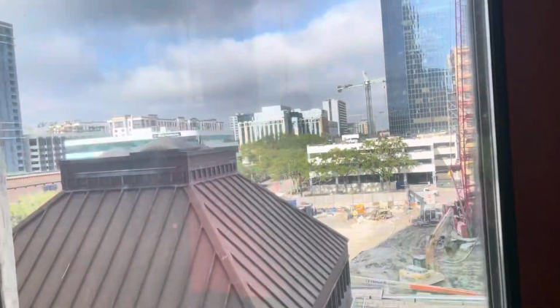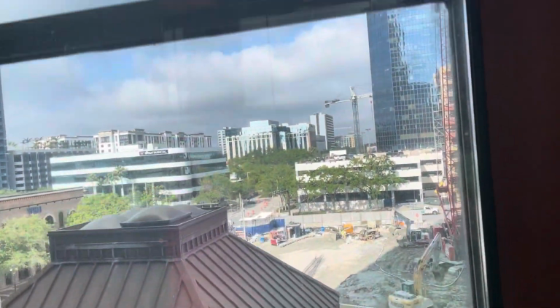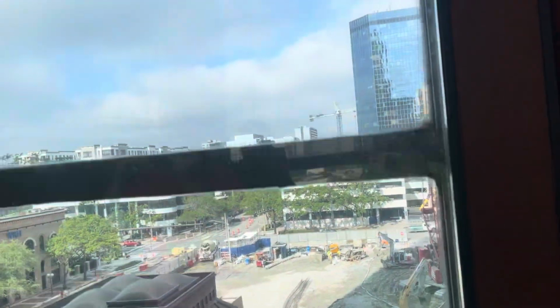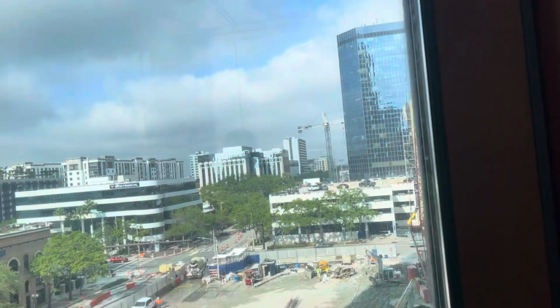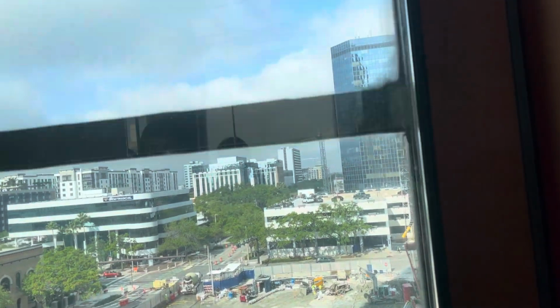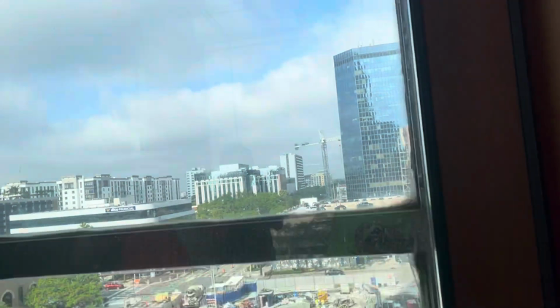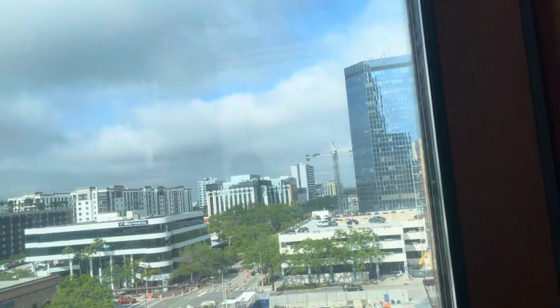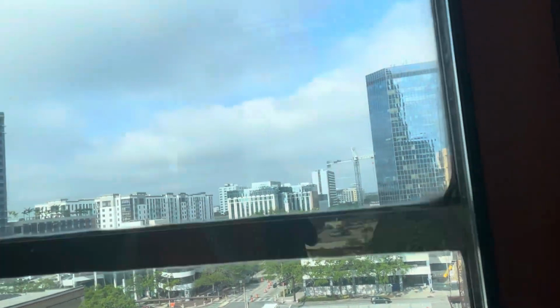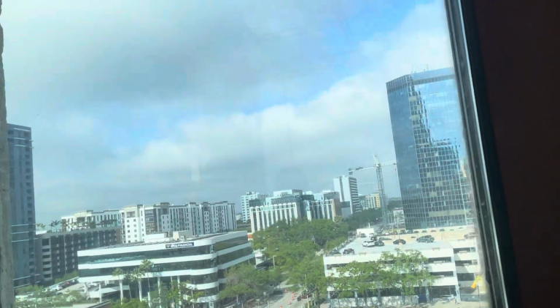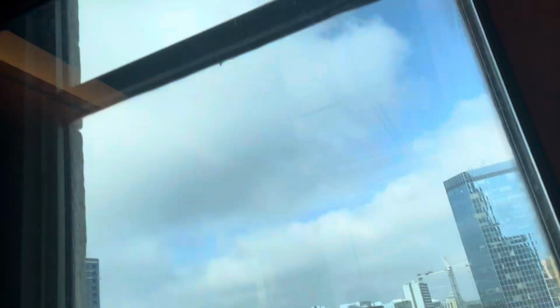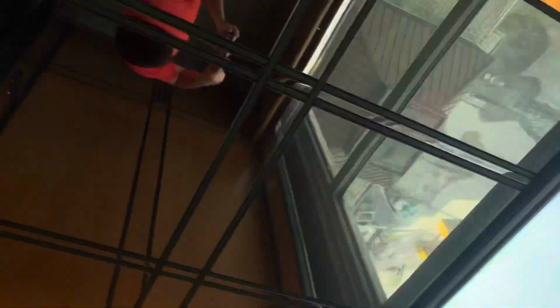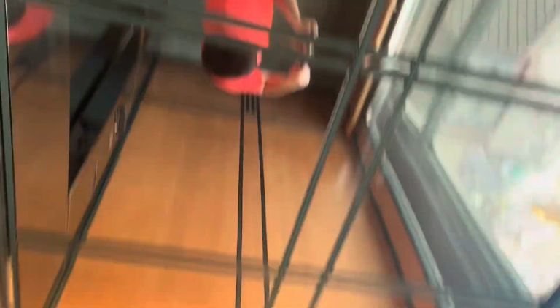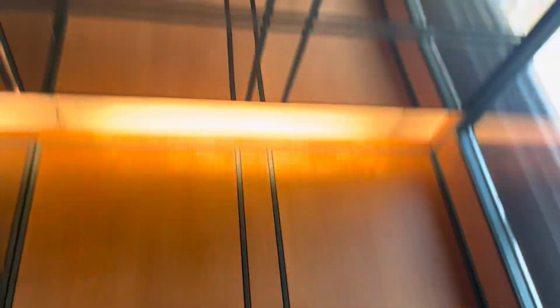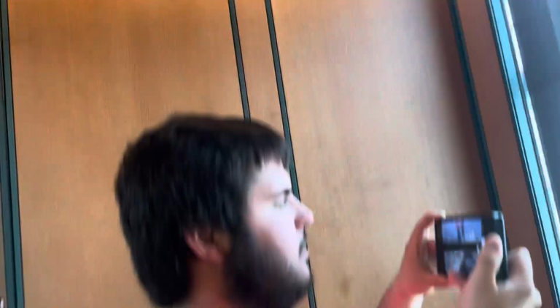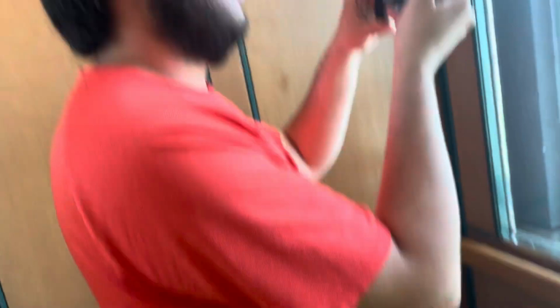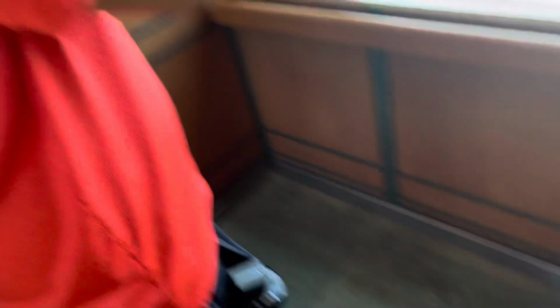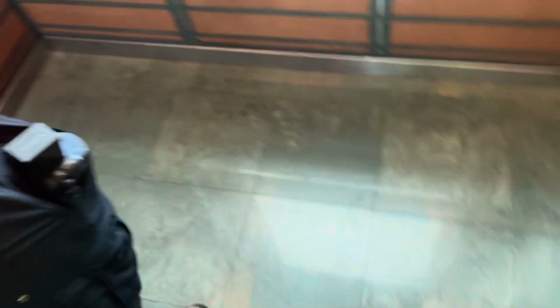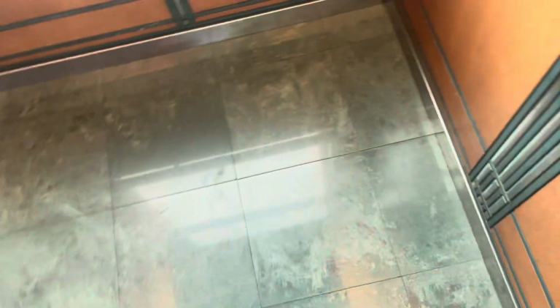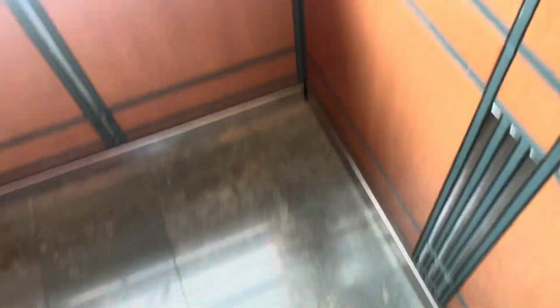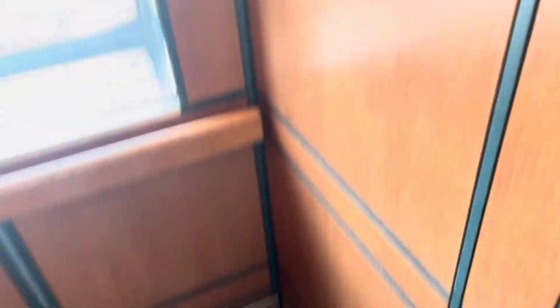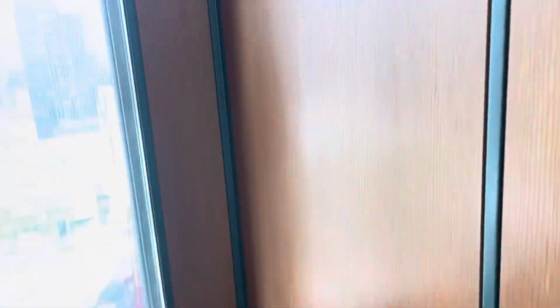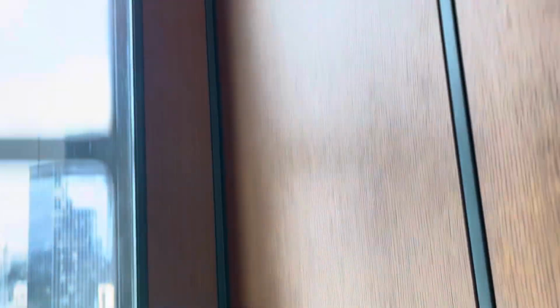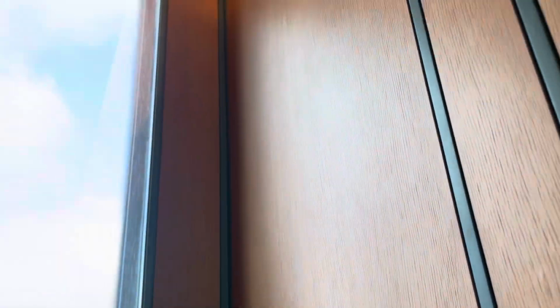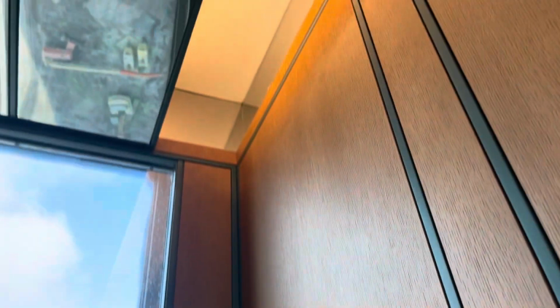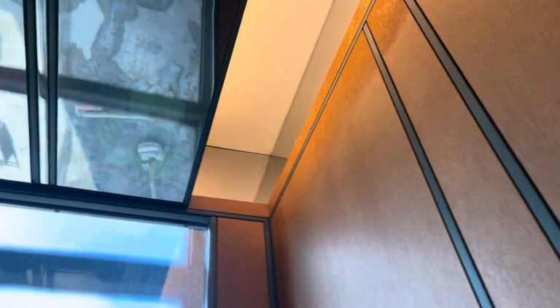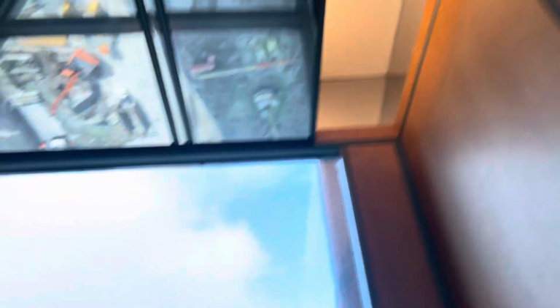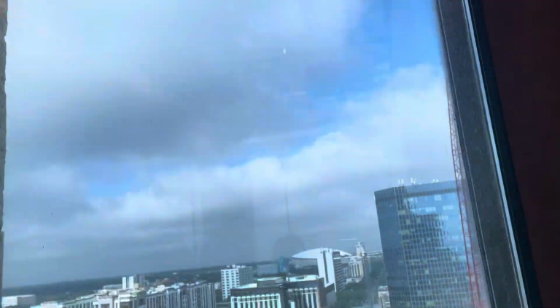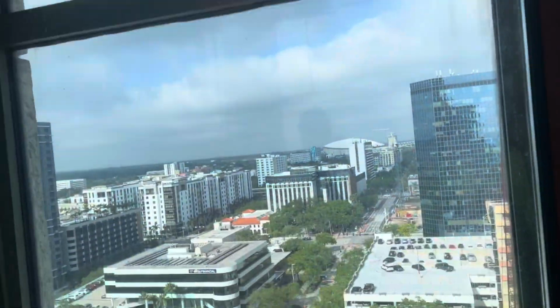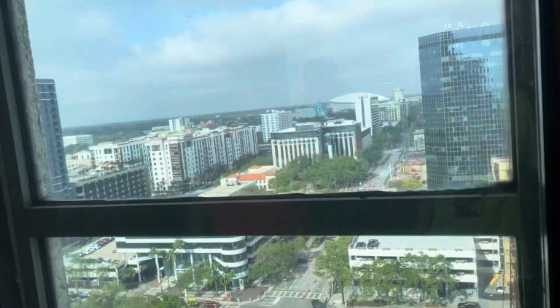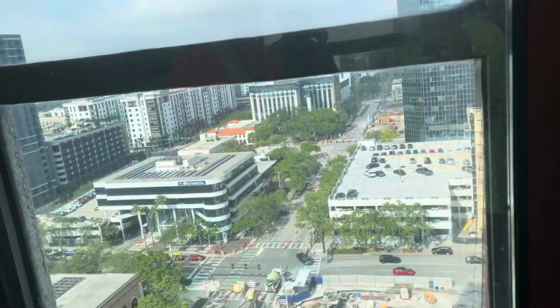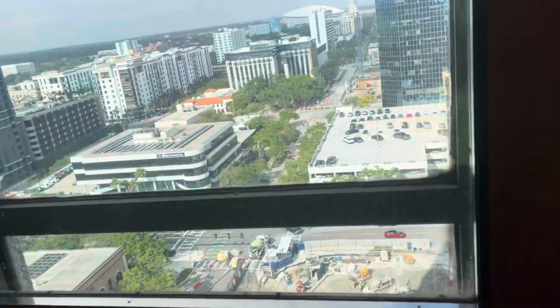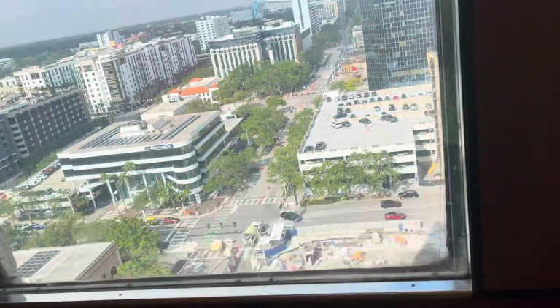Whee! This is really cool. Justin, I know you're going to love this. Here we are on 14.